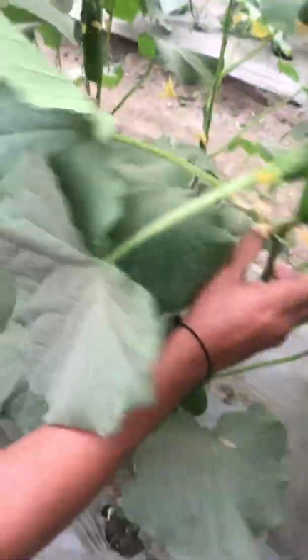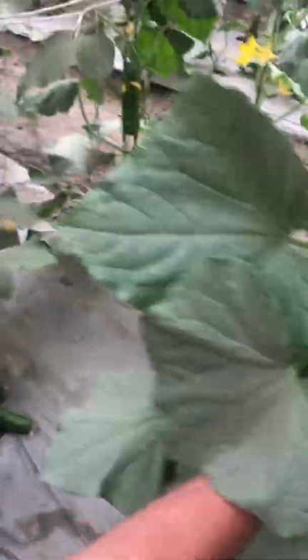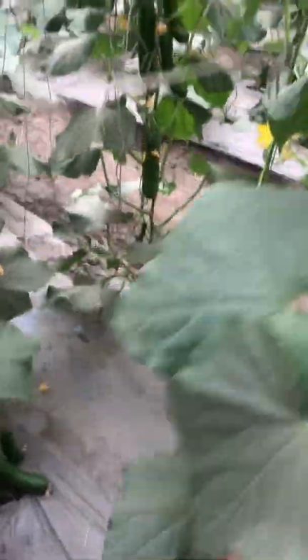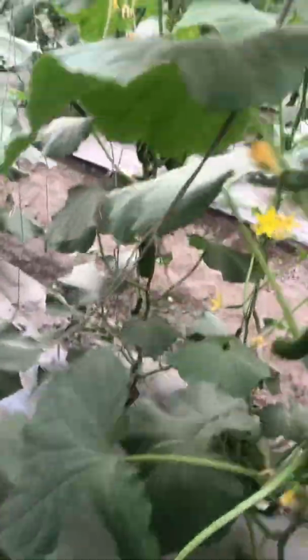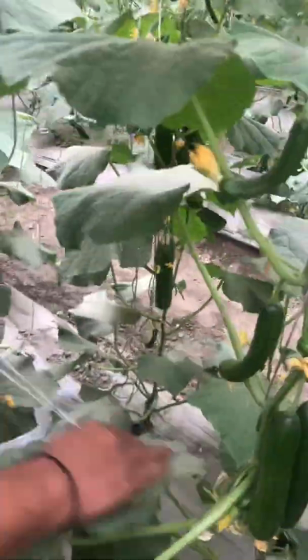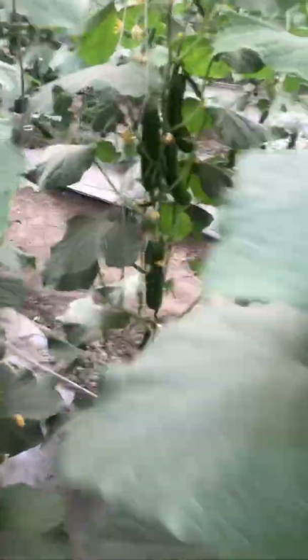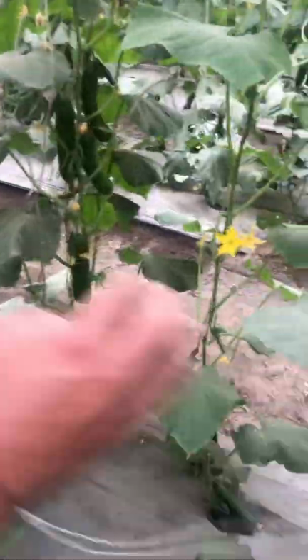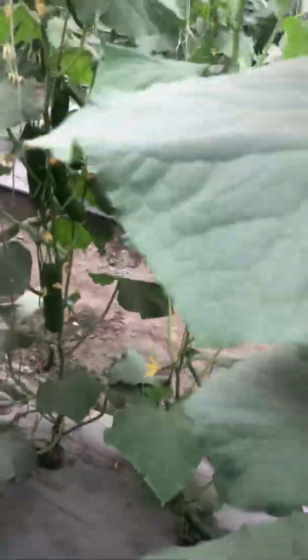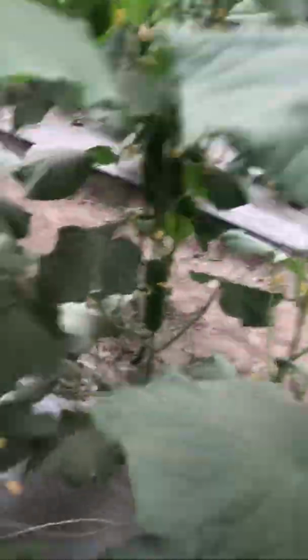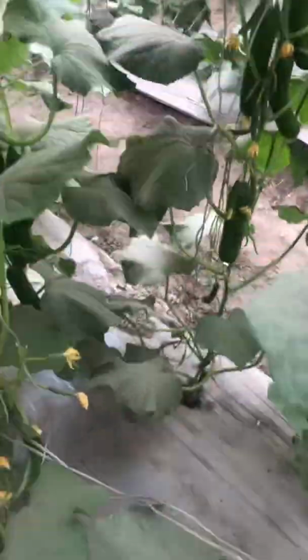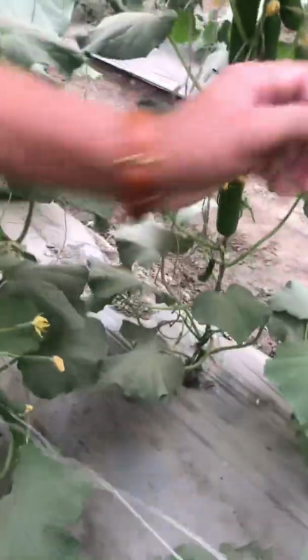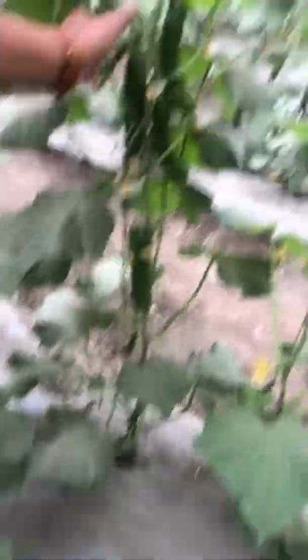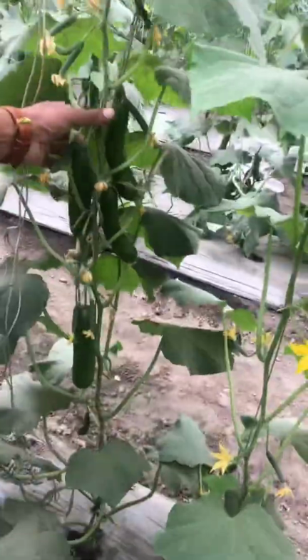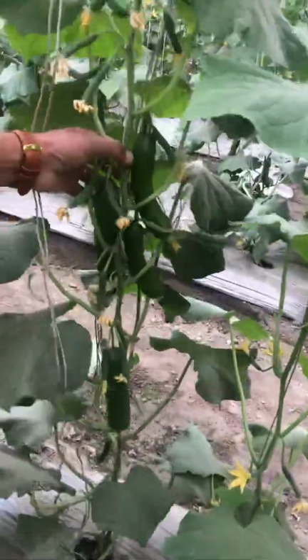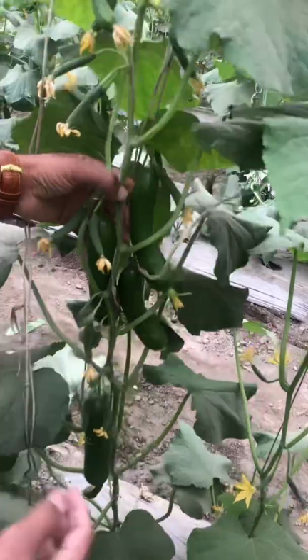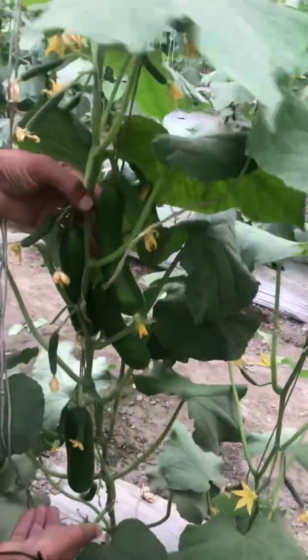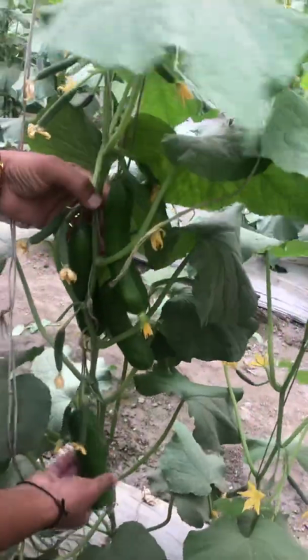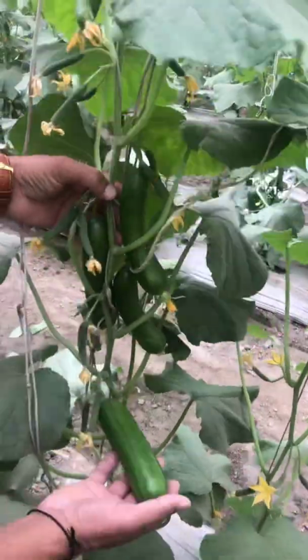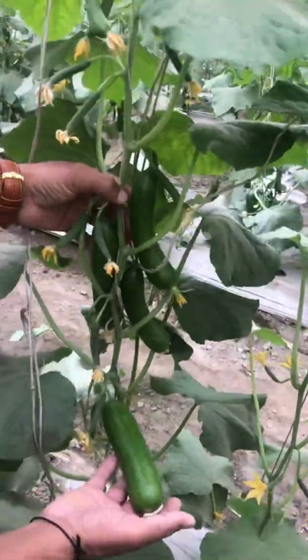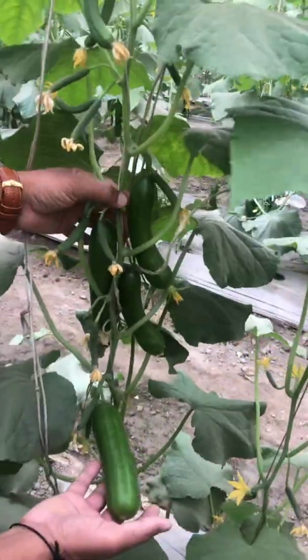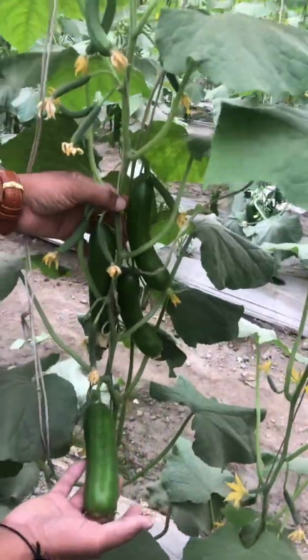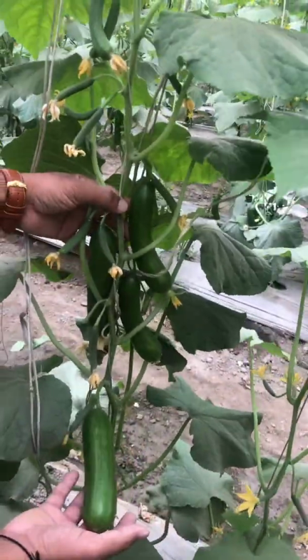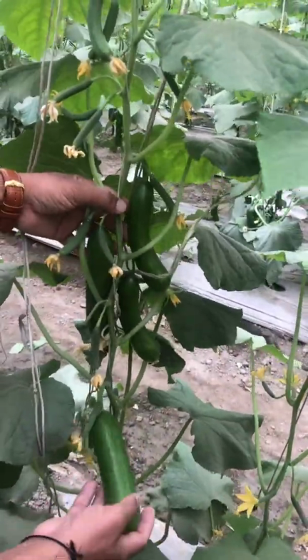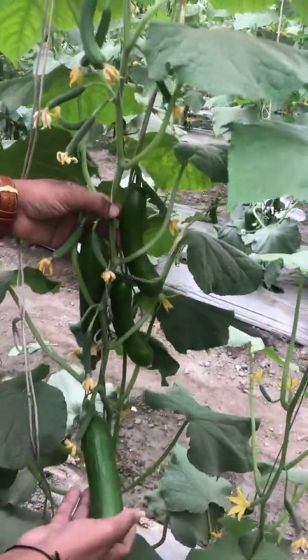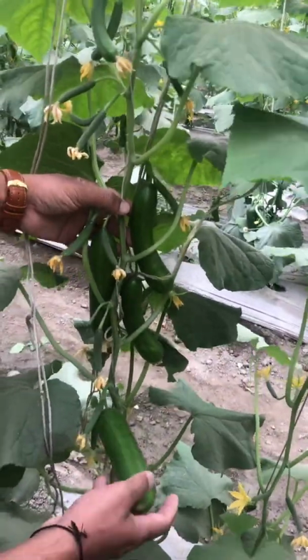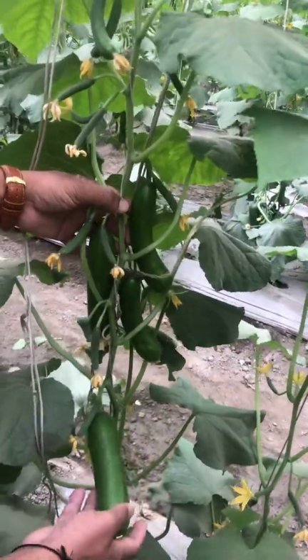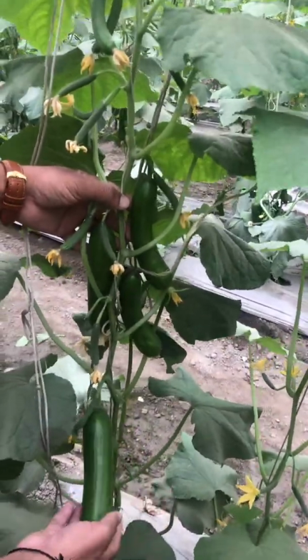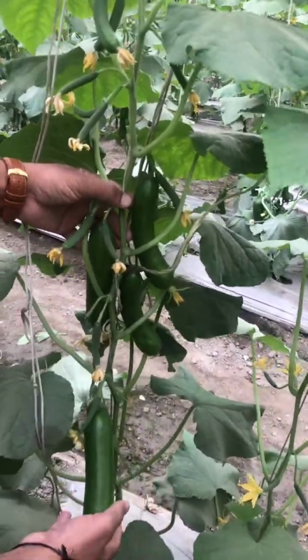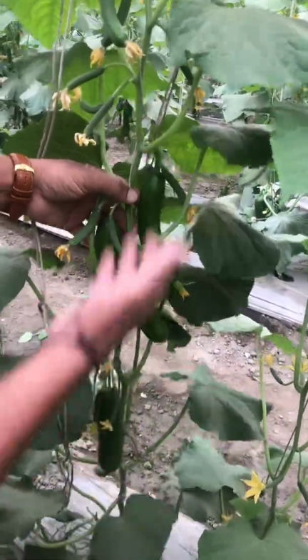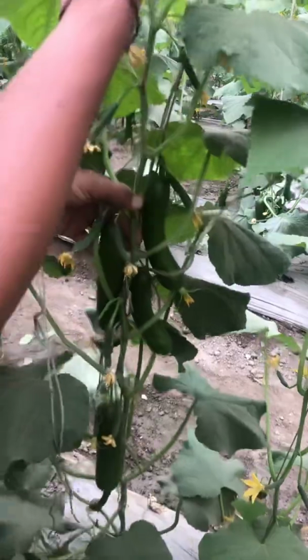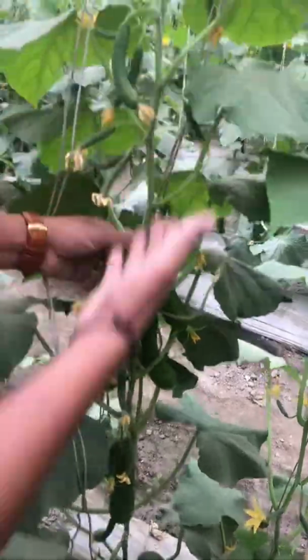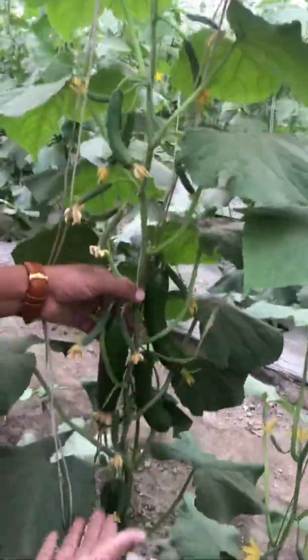If you see this plant, there is quite a heavy load. Normally we harvest cucumber at 120 to 130 grams. When there is a delay in harvest and a high number of fruits on the plant...